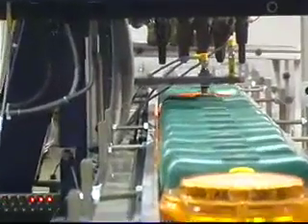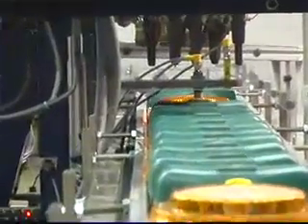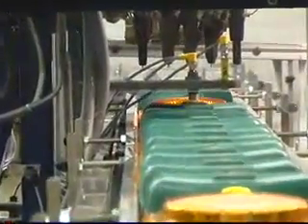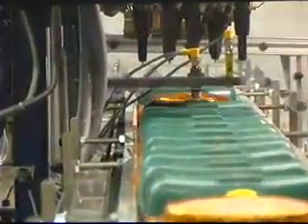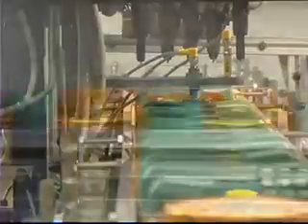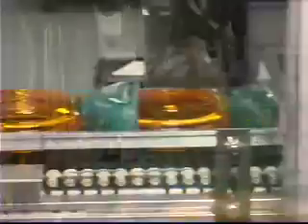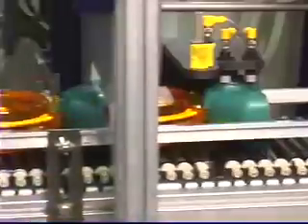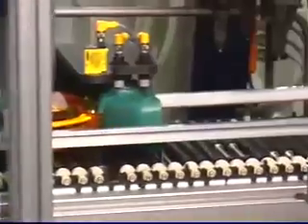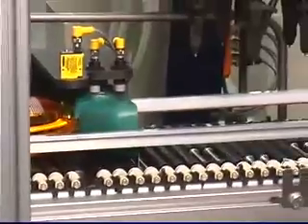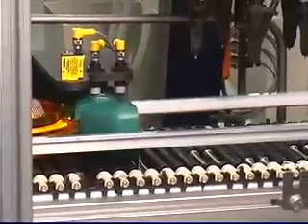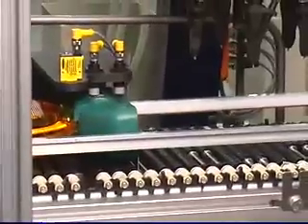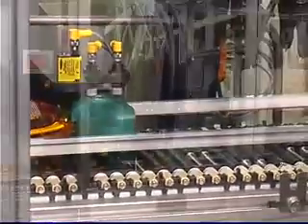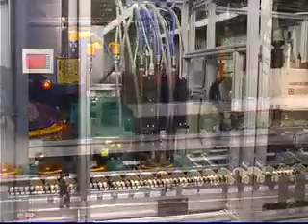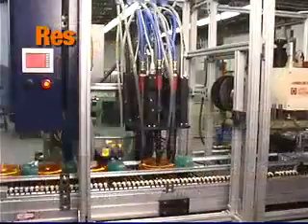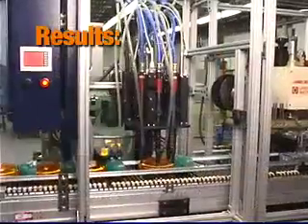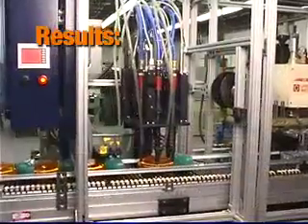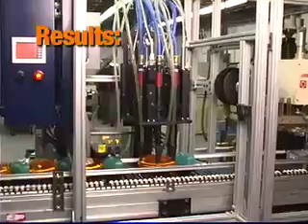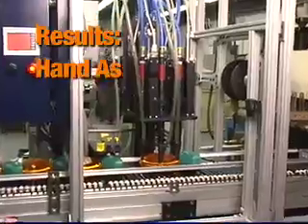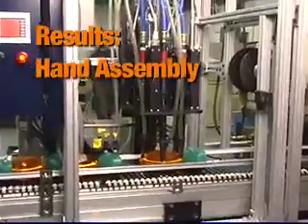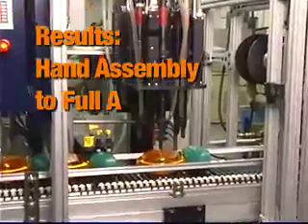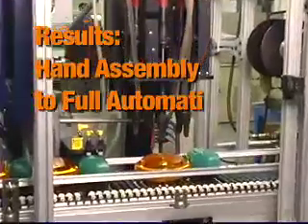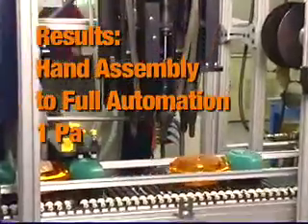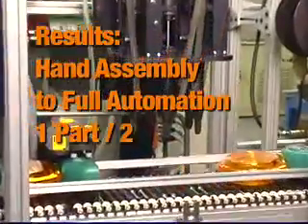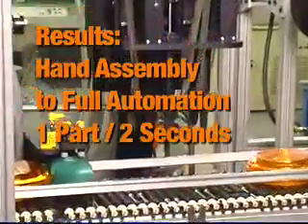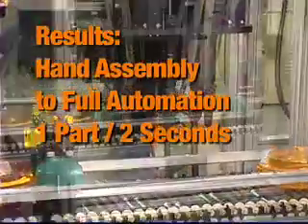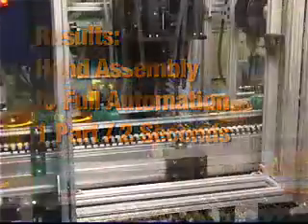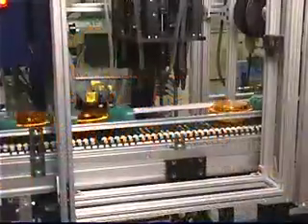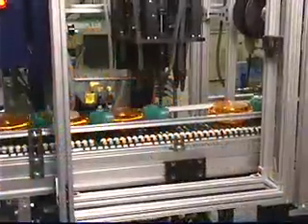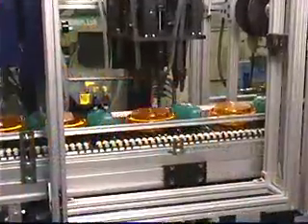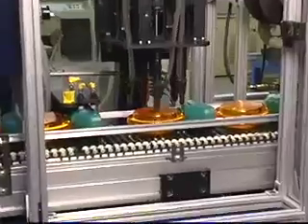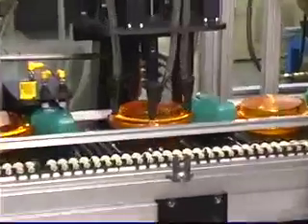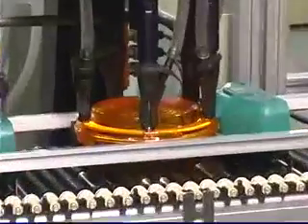The light is stopped before moving into the drive position, is lifted, located, five screws are simultaneously driven to the correct depth and torque, and placed back on the conveyor for transfer to the next station.